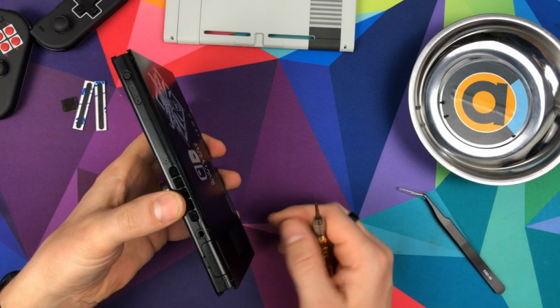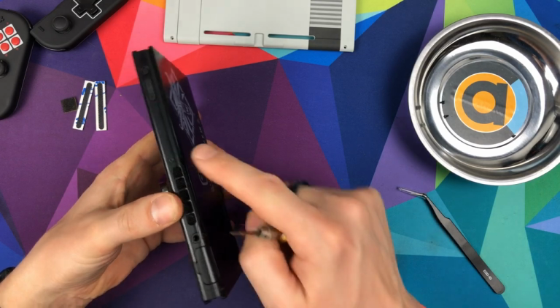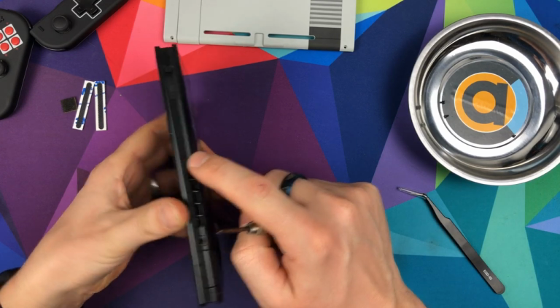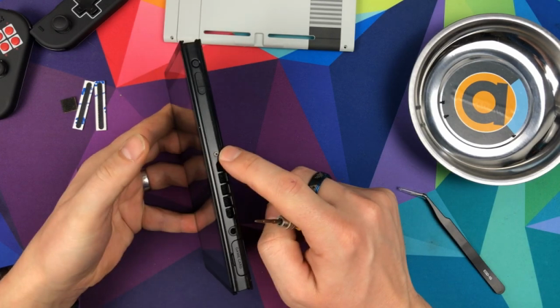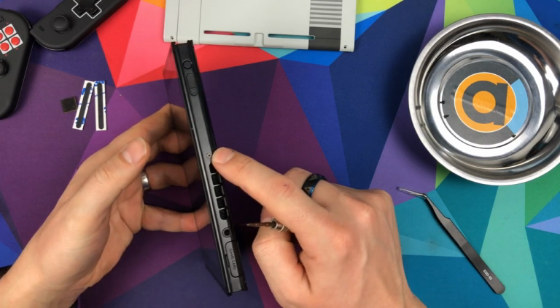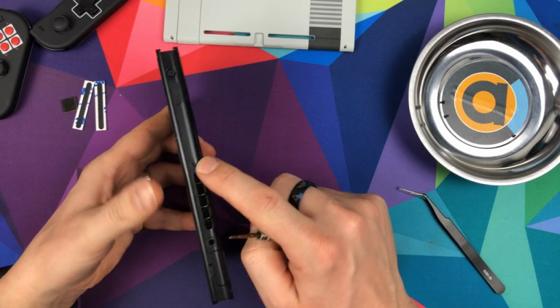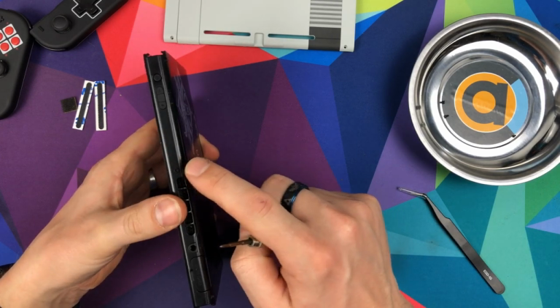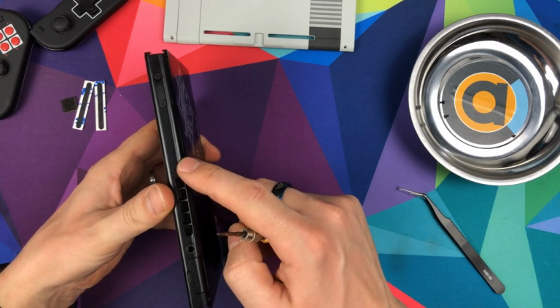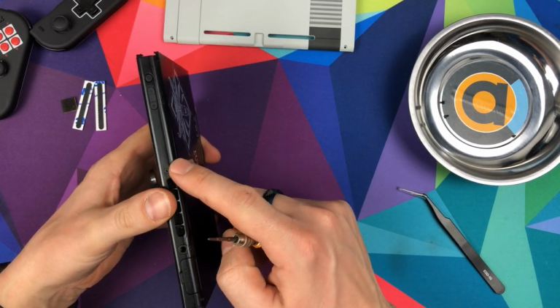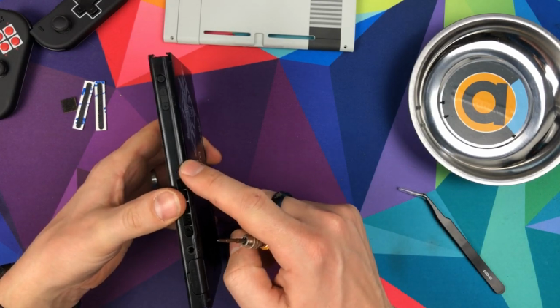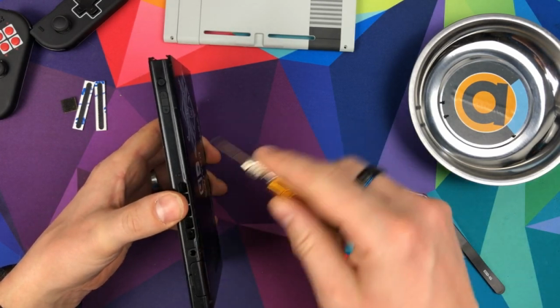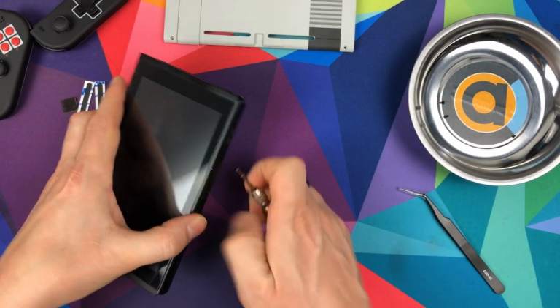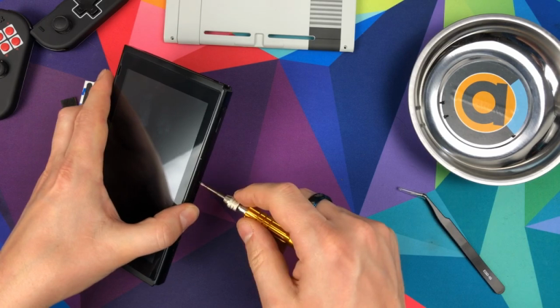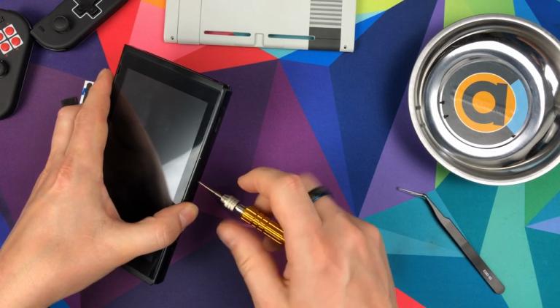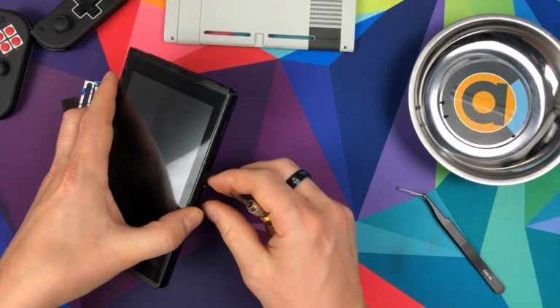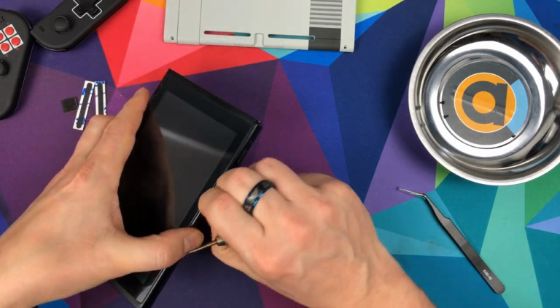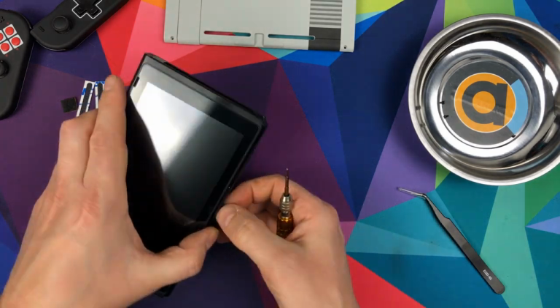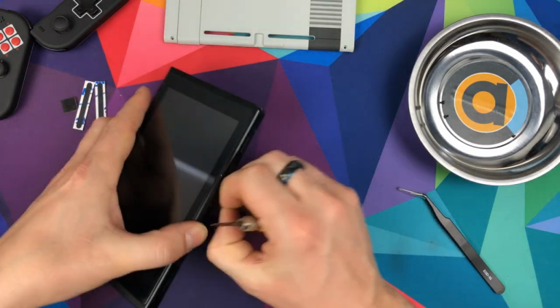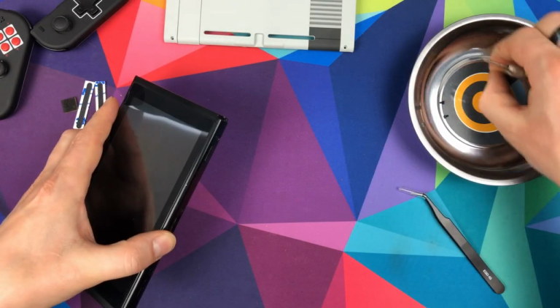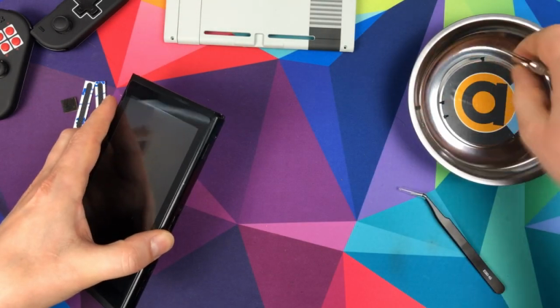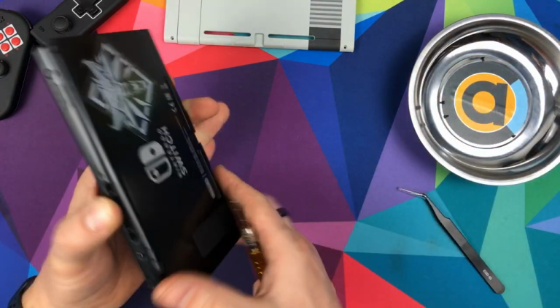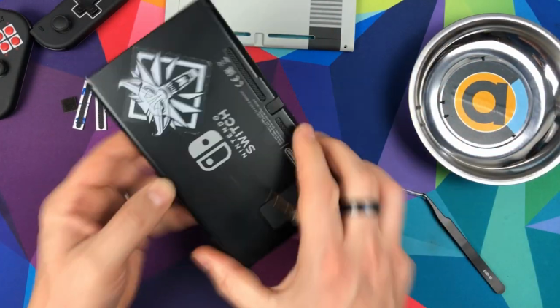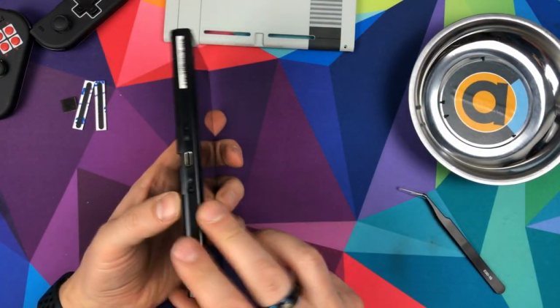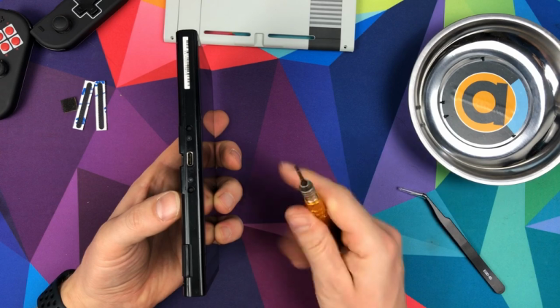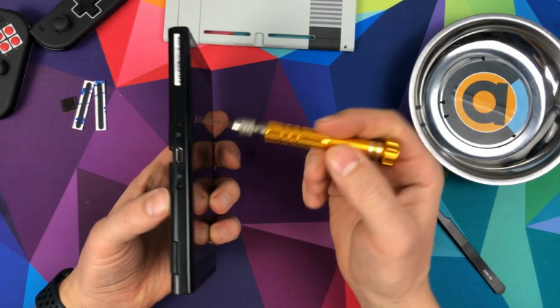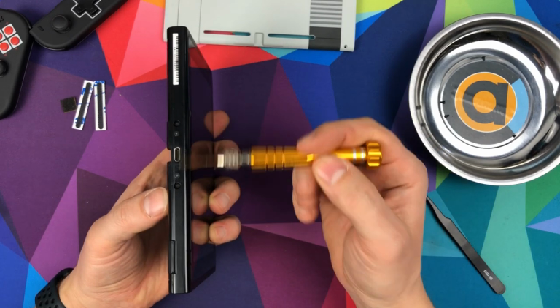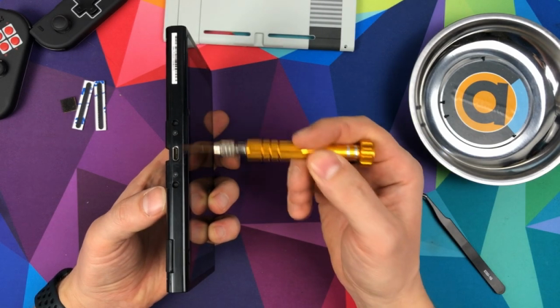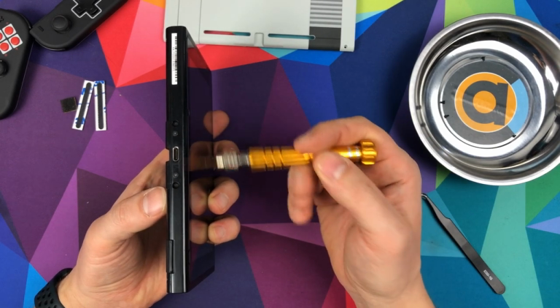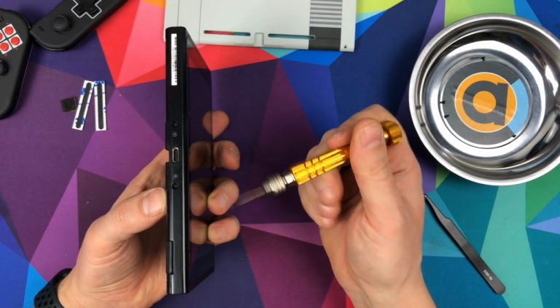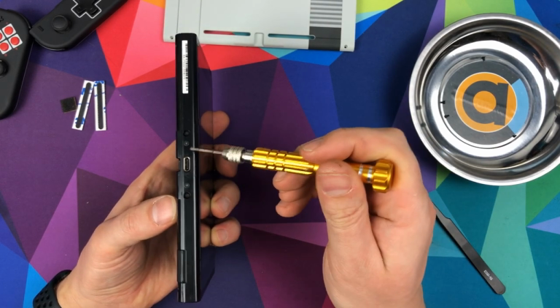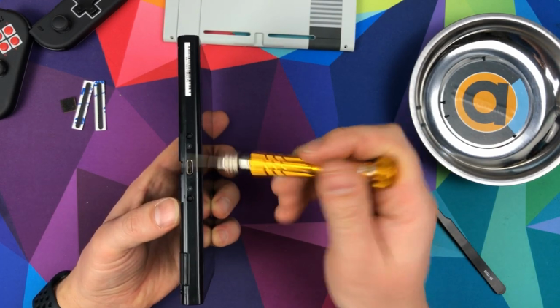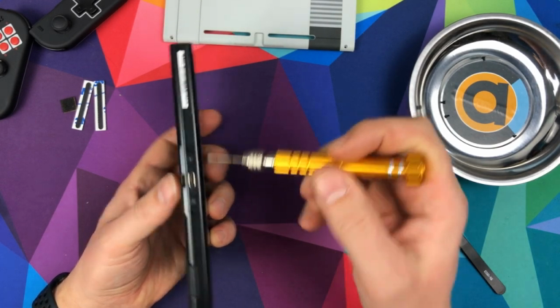Now we're going to take this one off, which is the top single screw. Then we're going to take these two off either side of the power connector.